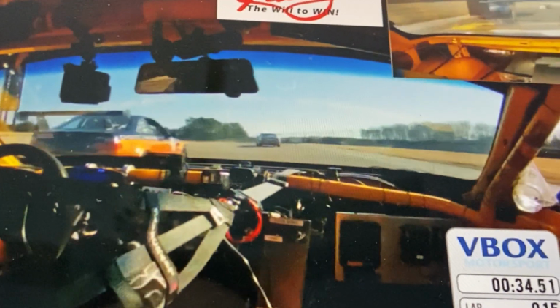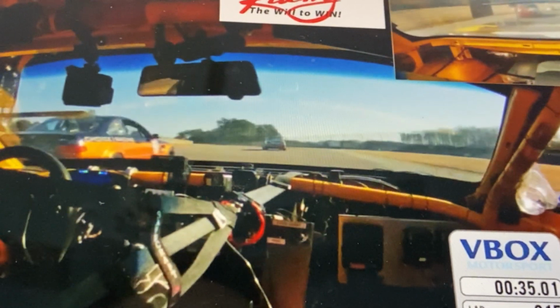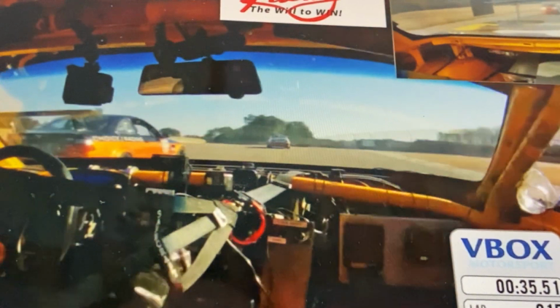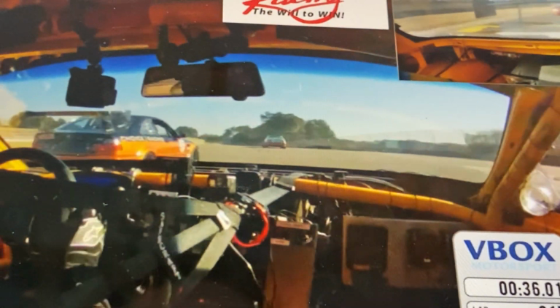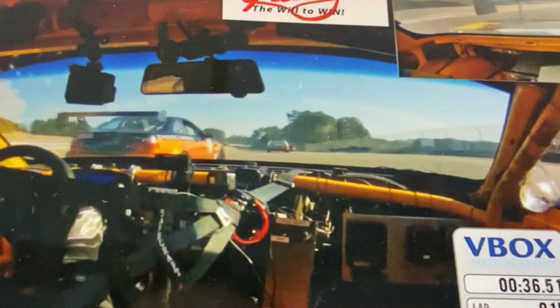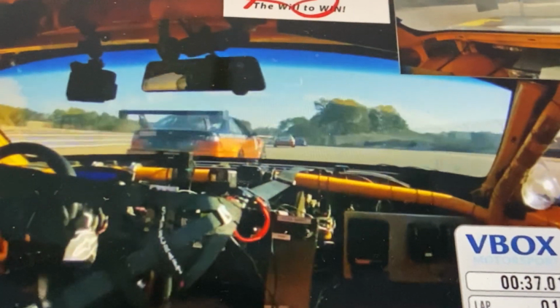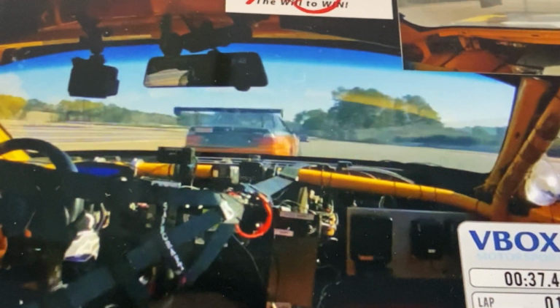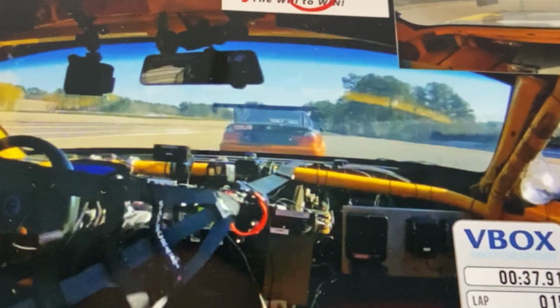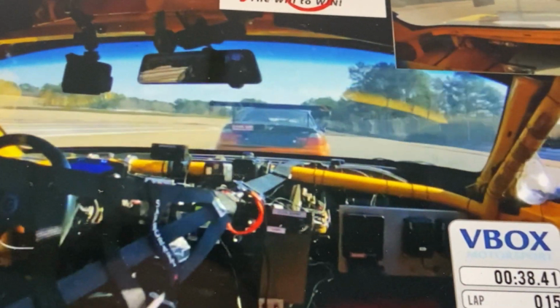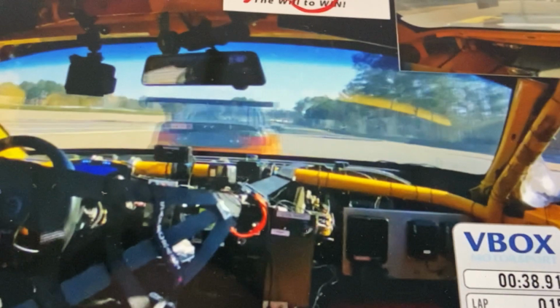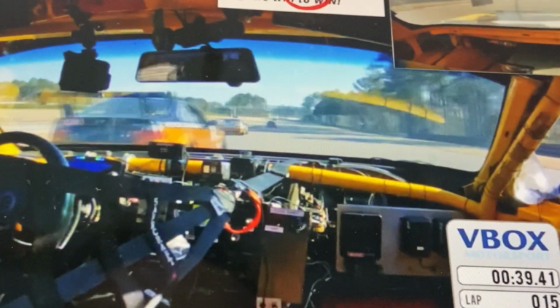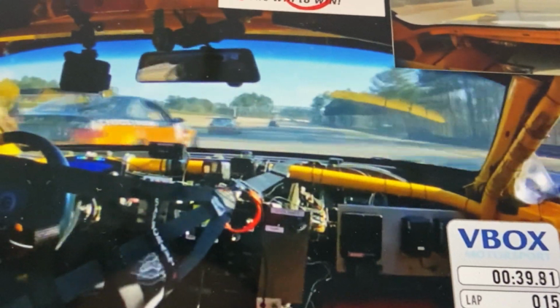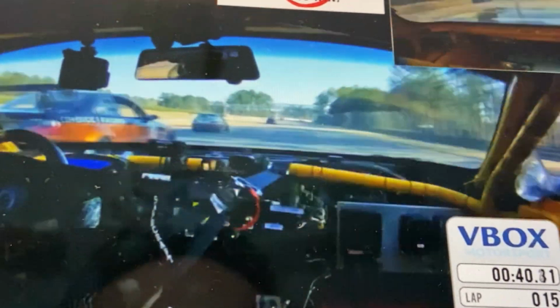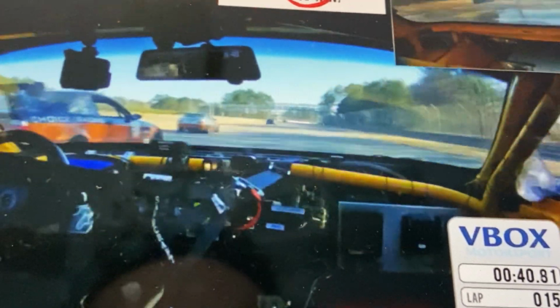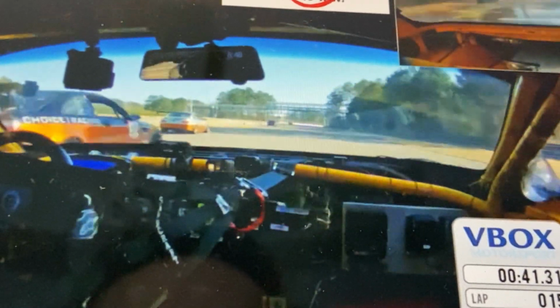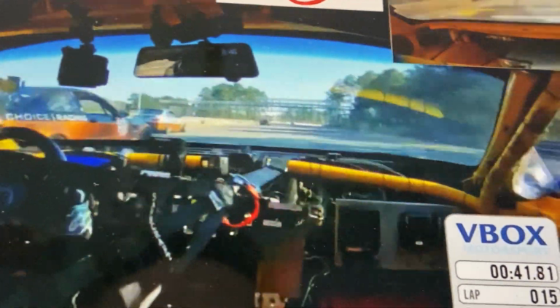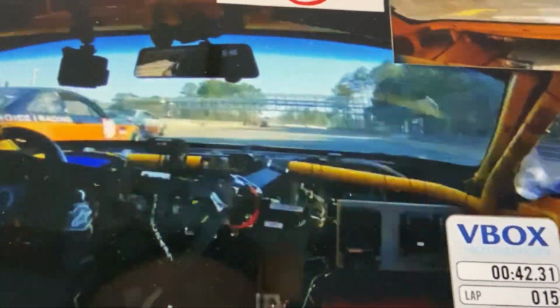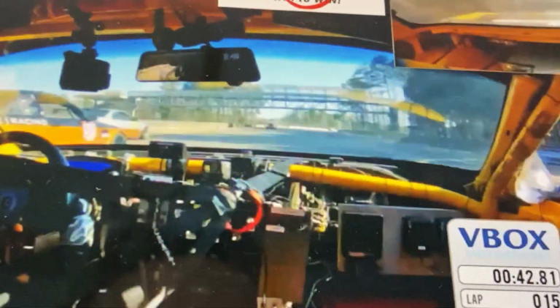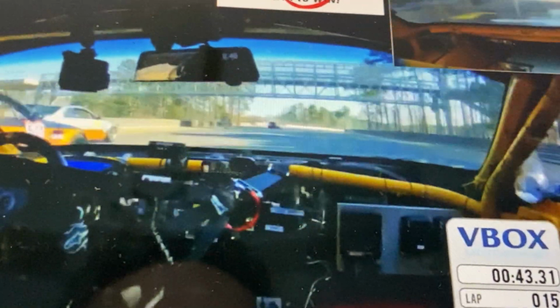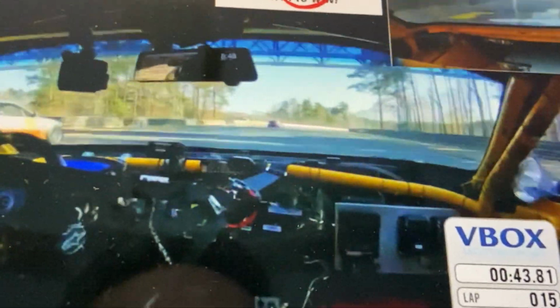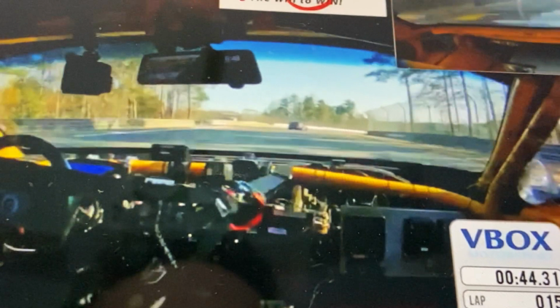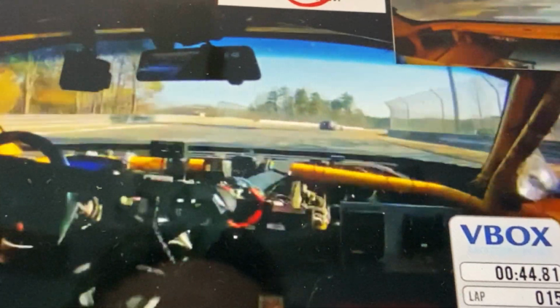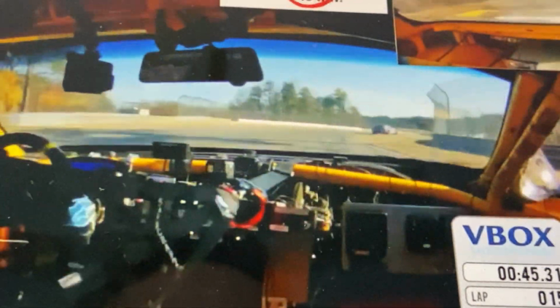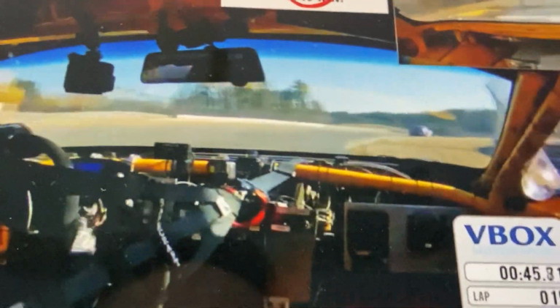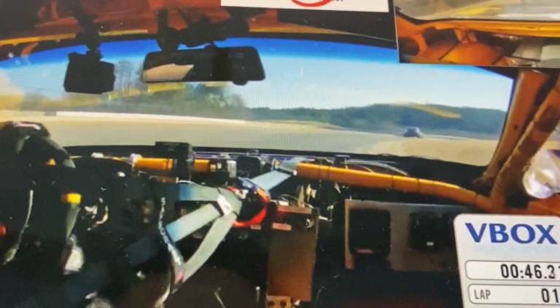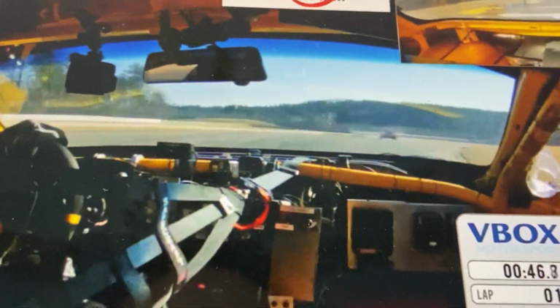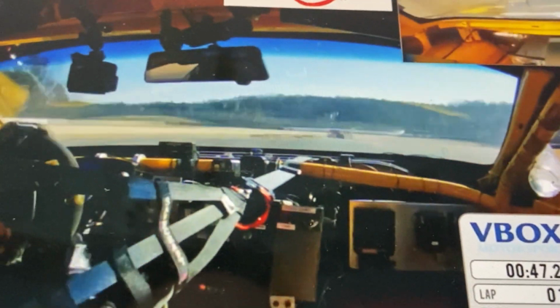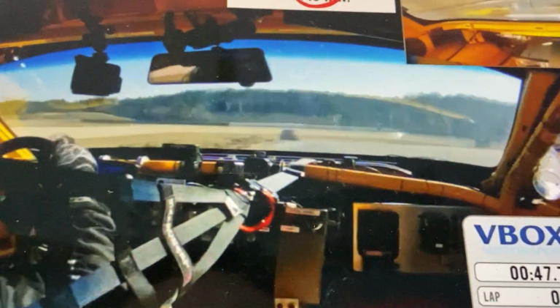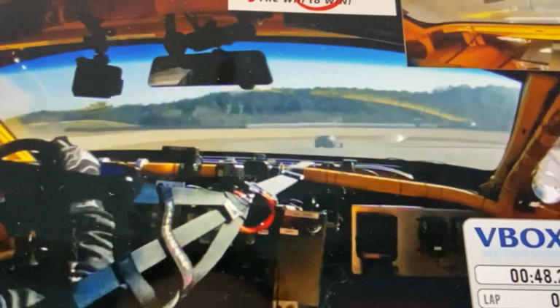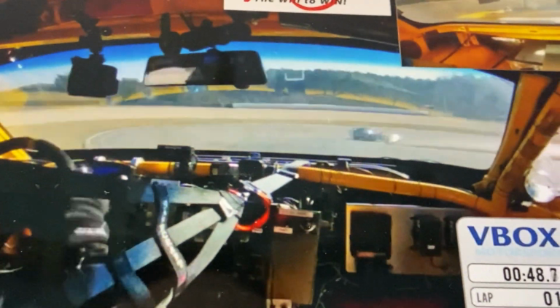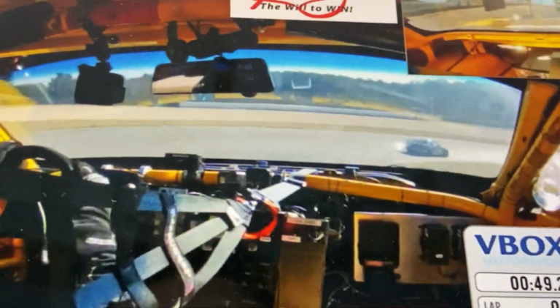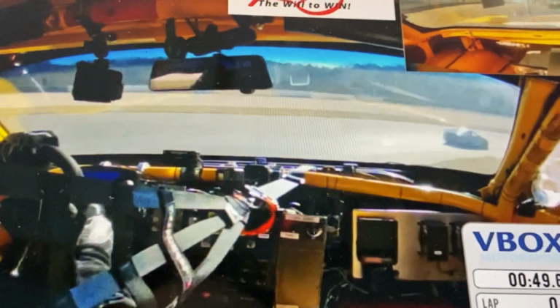I'm going to try and take him around the outside. It looks like he has more power, then it looks like he doesn't, then he does. Then he backs off and I stuff it in deep to commit and get up into the vision of the cars I'm passing. Take the position.